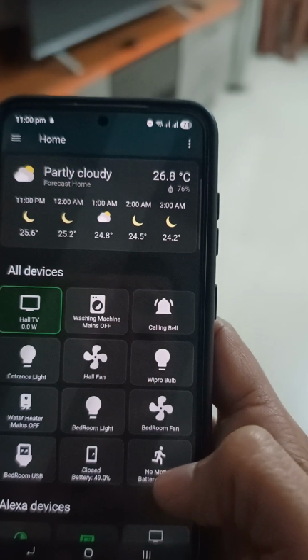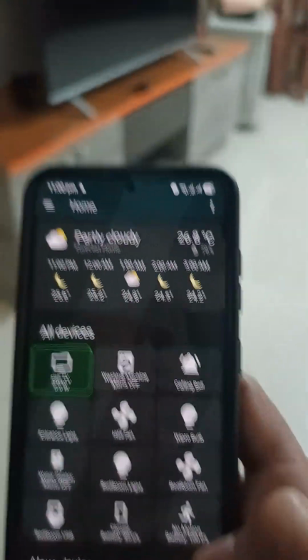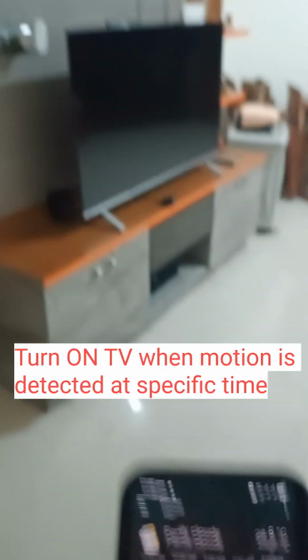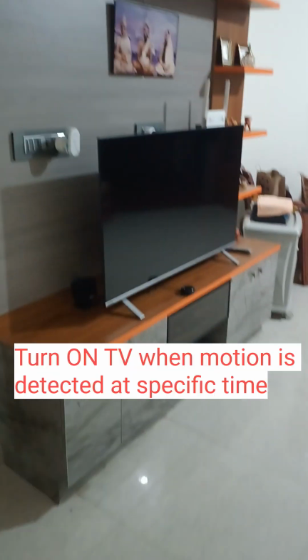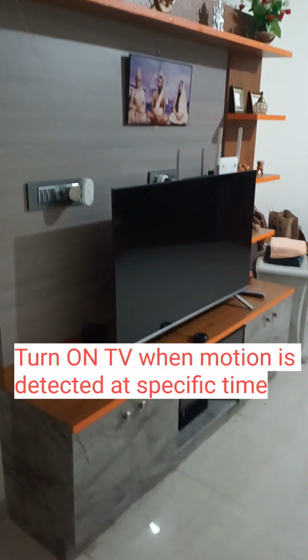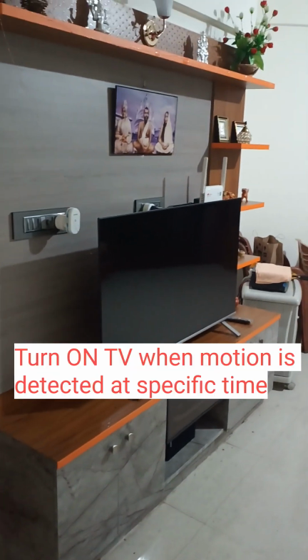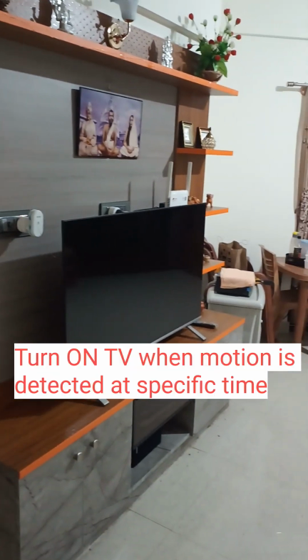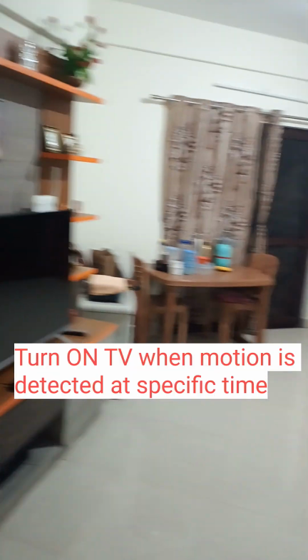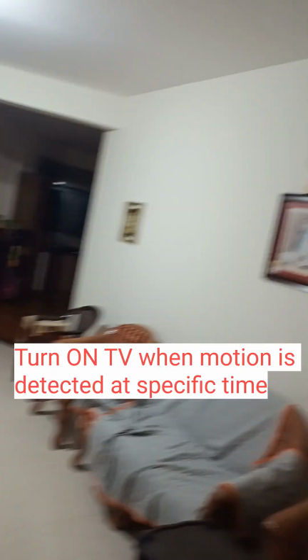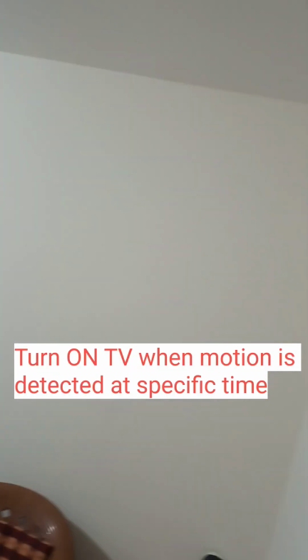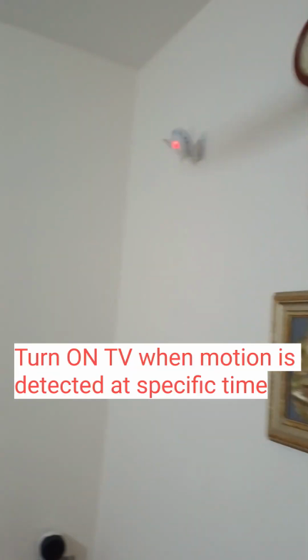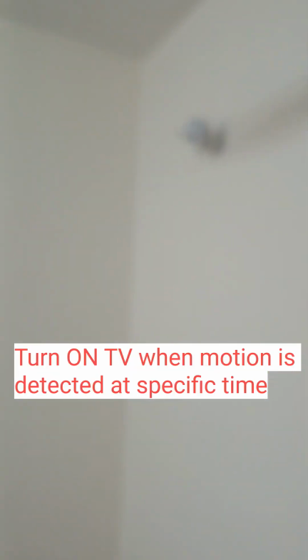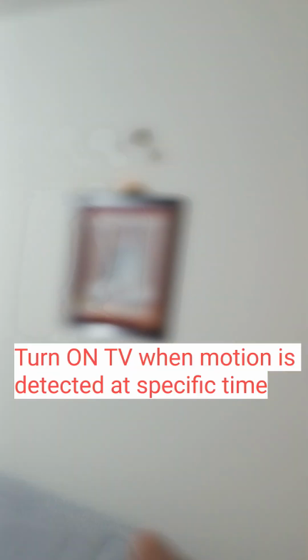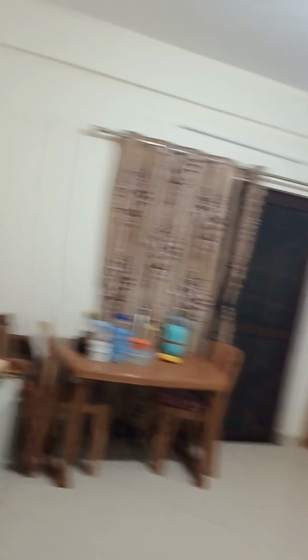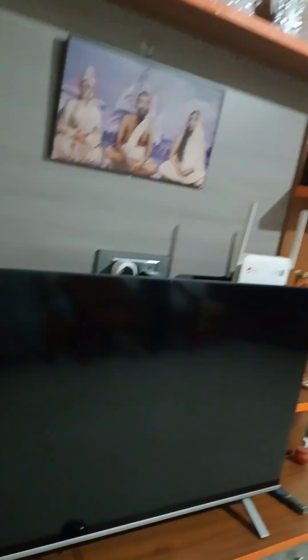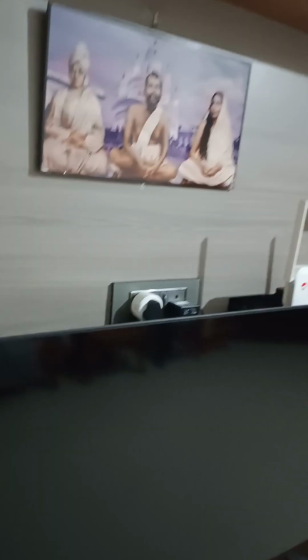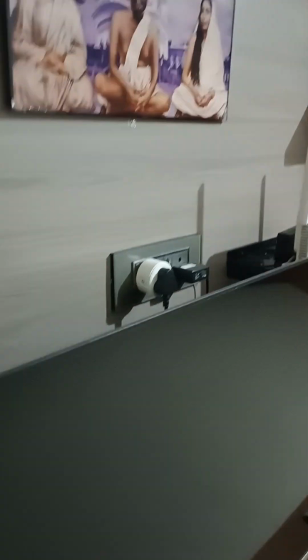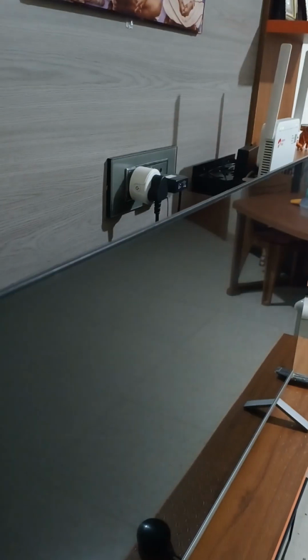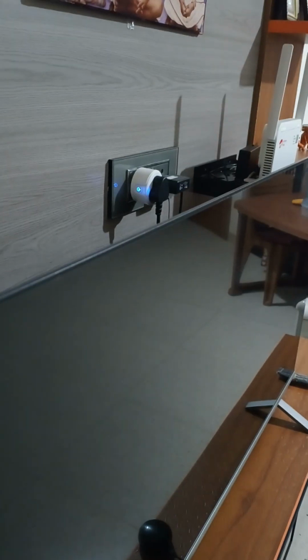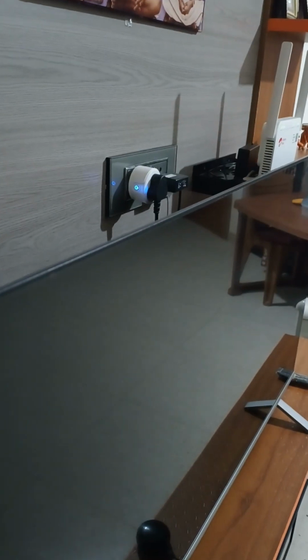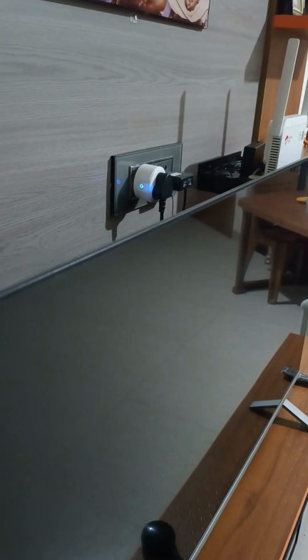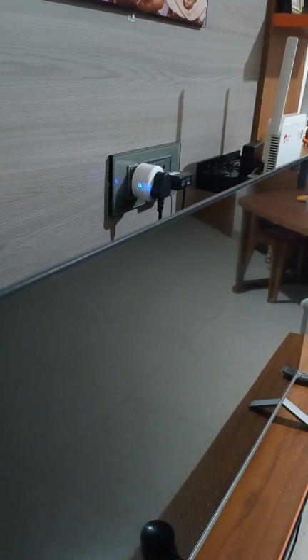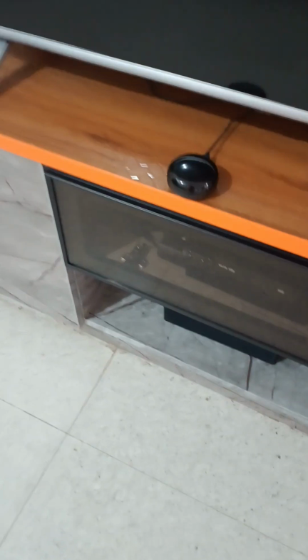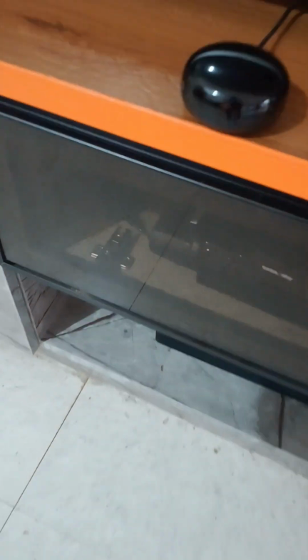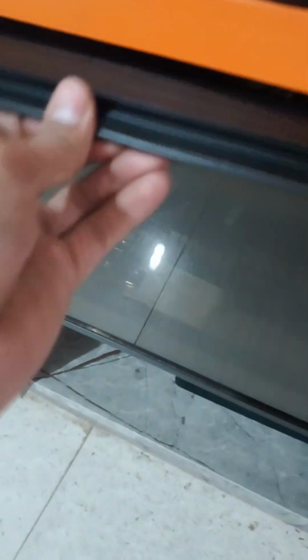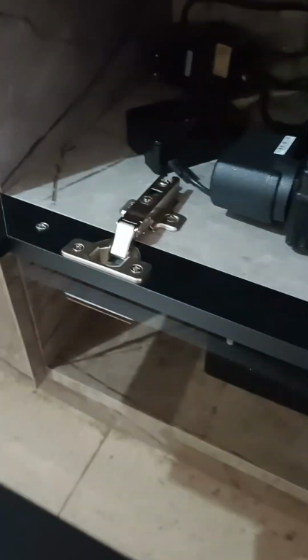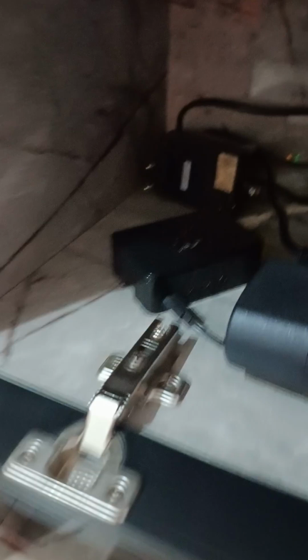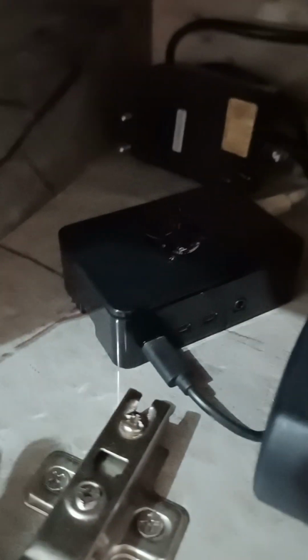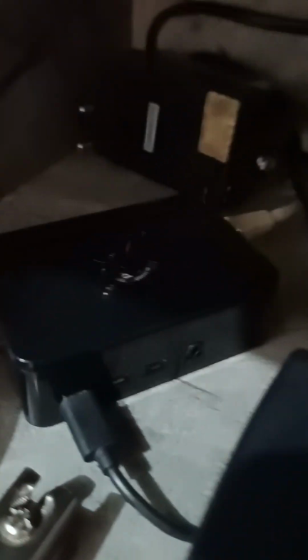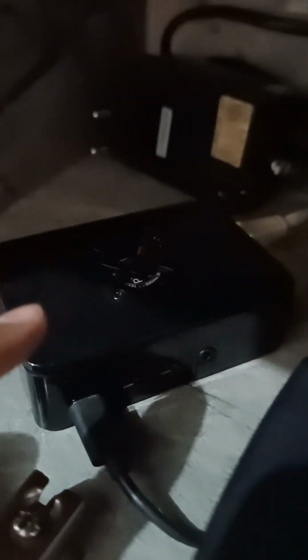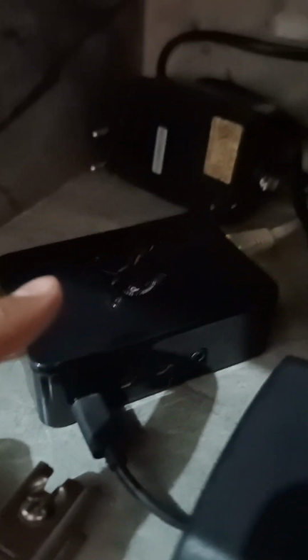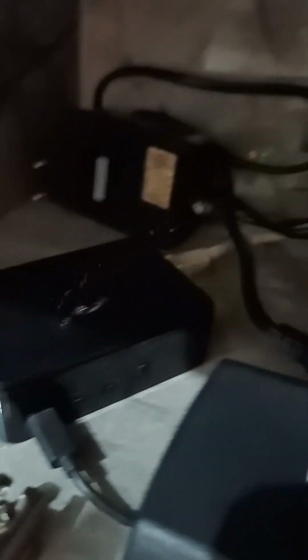Next one: I have set my TV to turn on when it detects human motion only during specific timings. This requires Home Assistant. I run Home Assistant OS on my Raspberry Pi 4B.